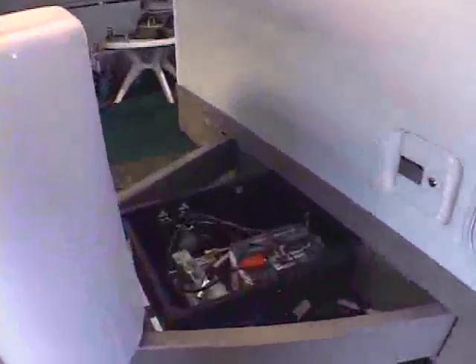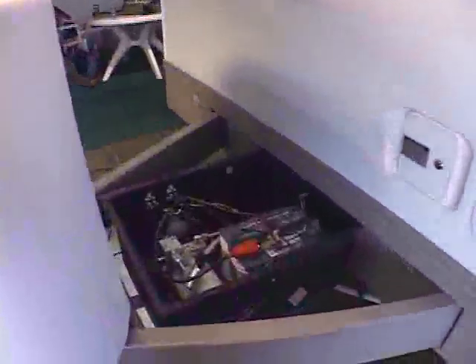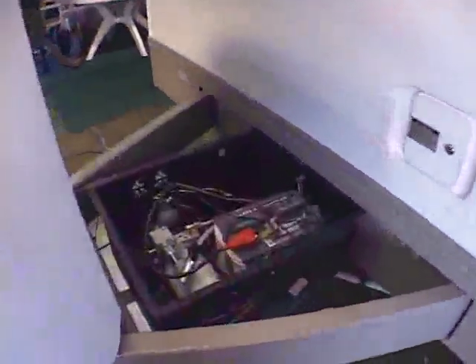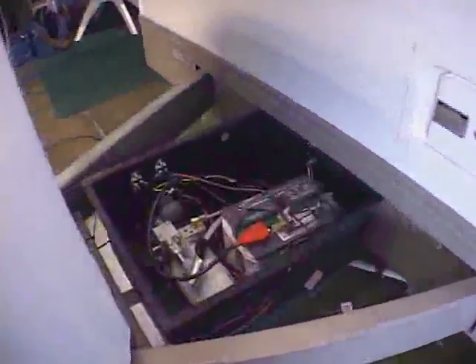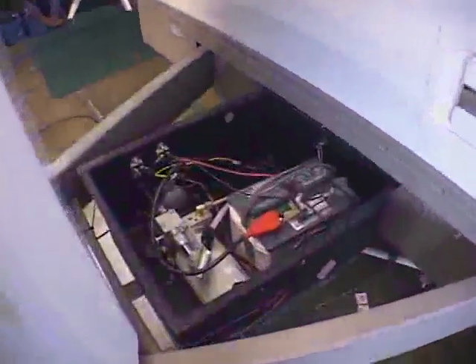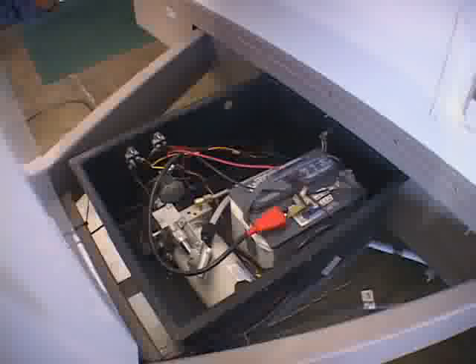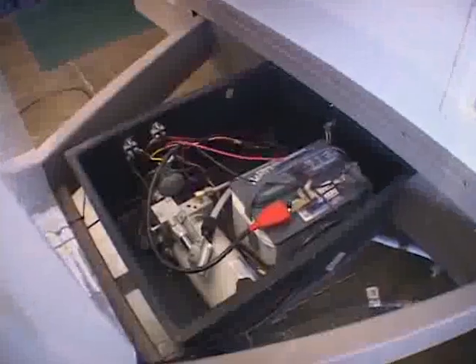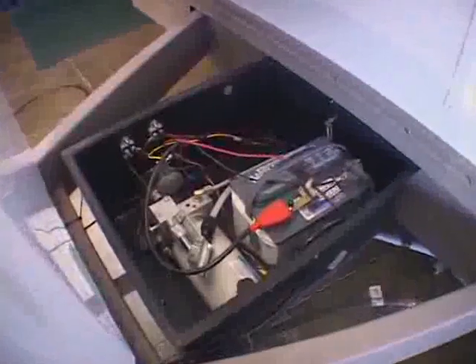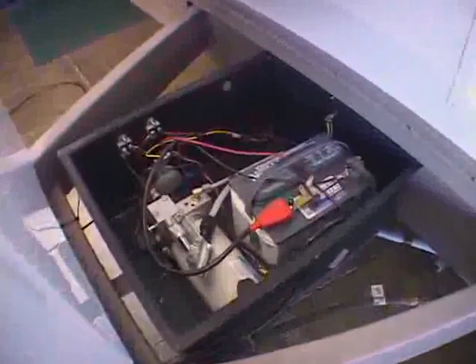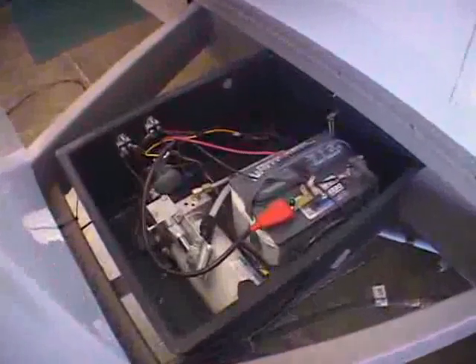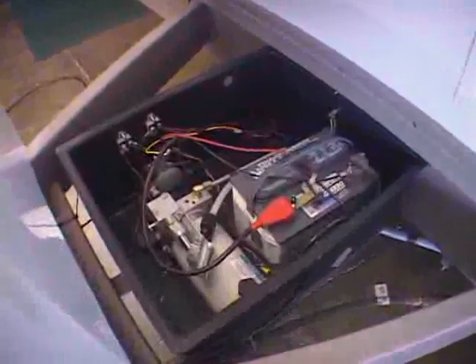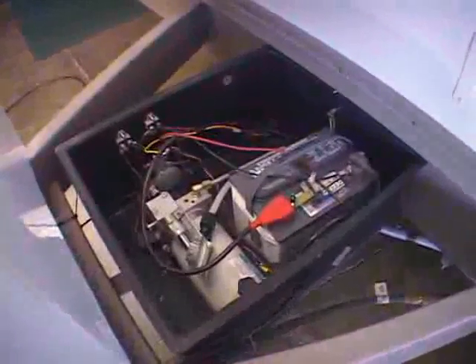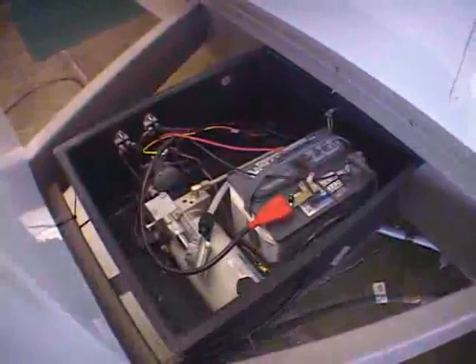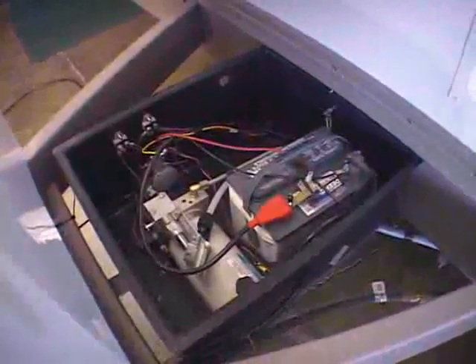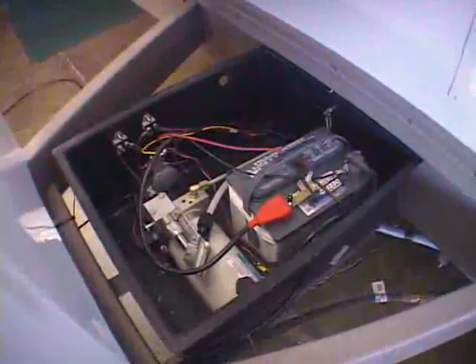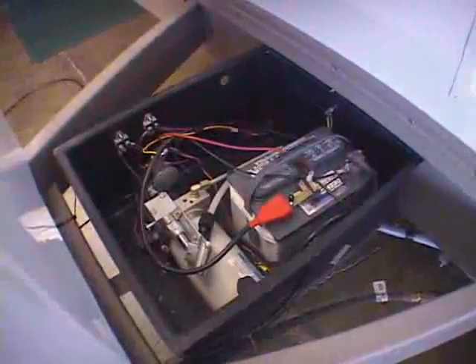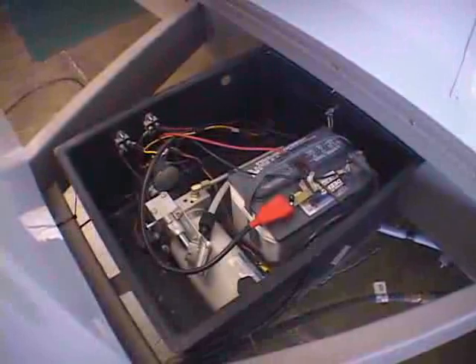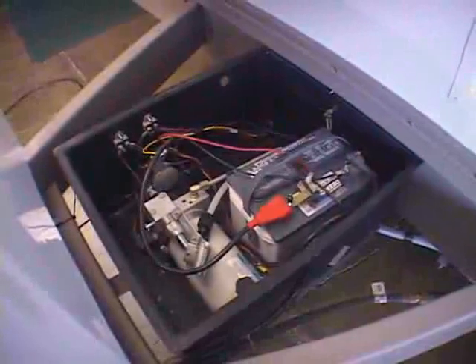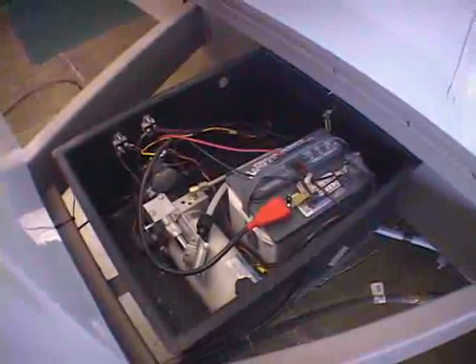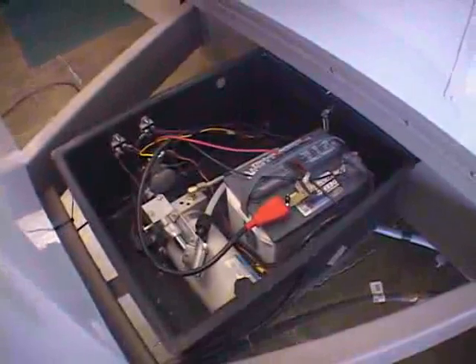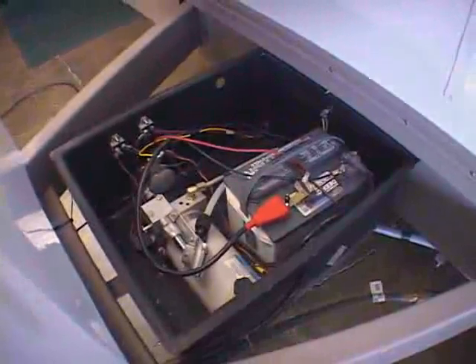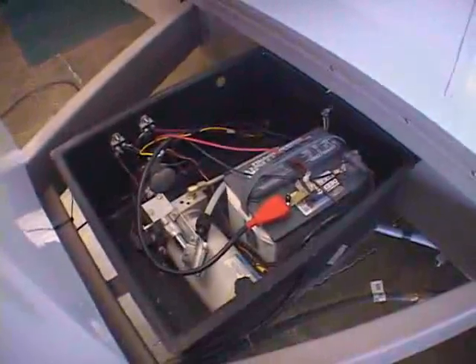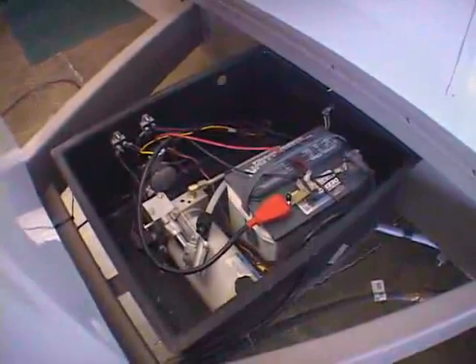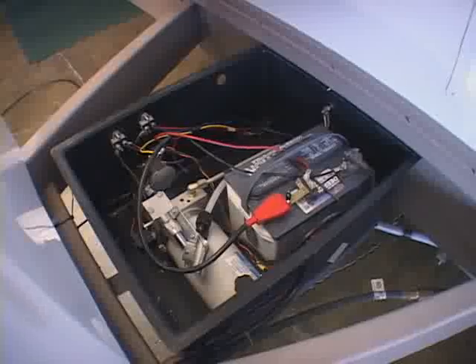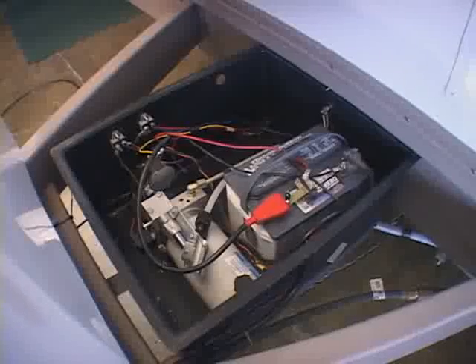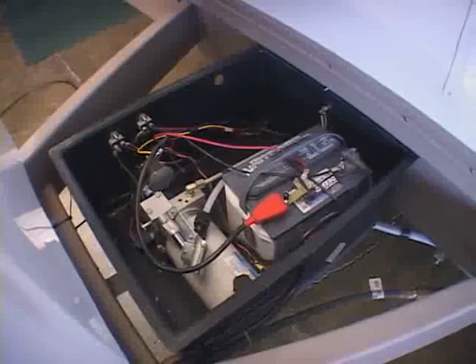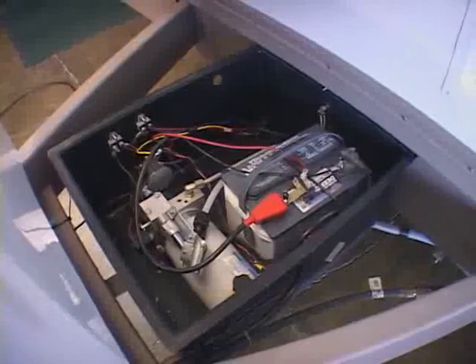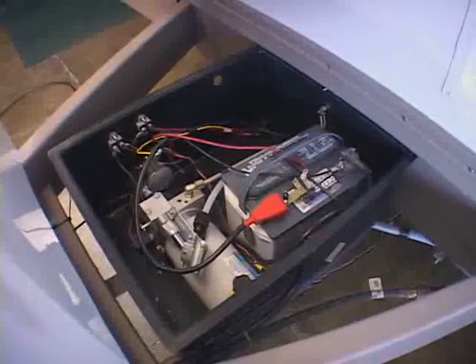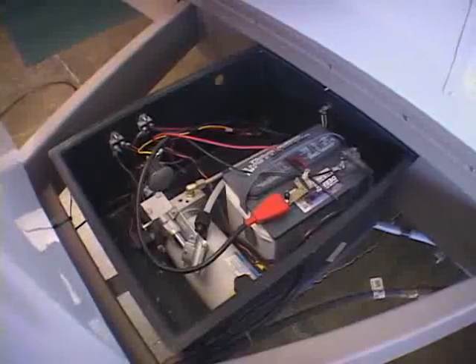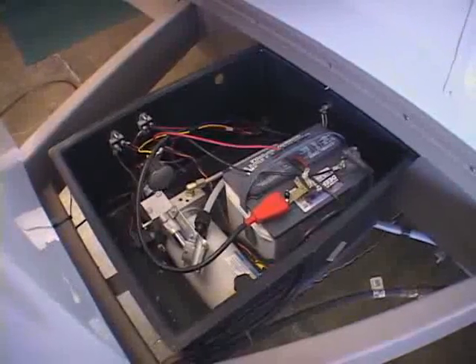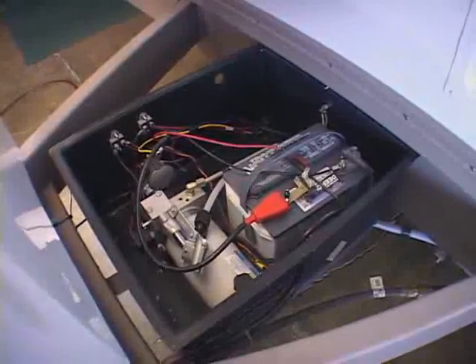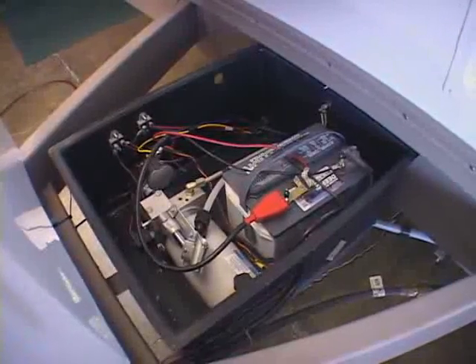The battery receives a charge when the trailer is plugged into campground power. If your trailer is equipped with a solar panel, it's also receiving a charge if you're in sunlight. The battery is a group 24 deep cycle RV and marine battery.